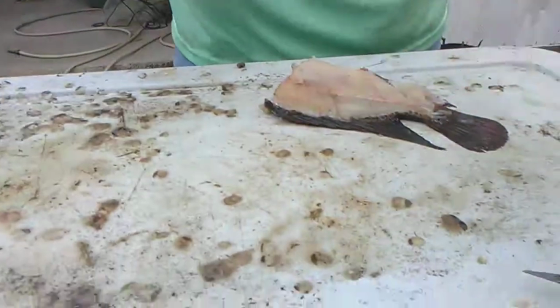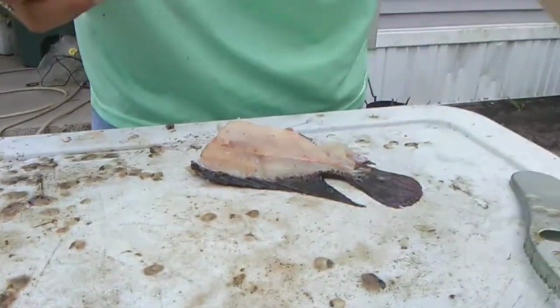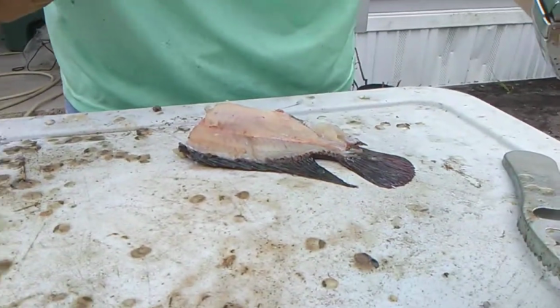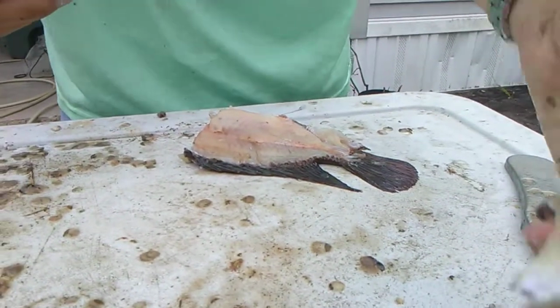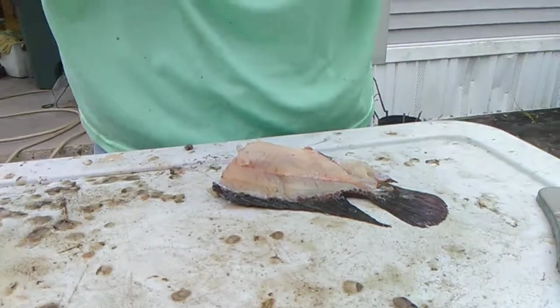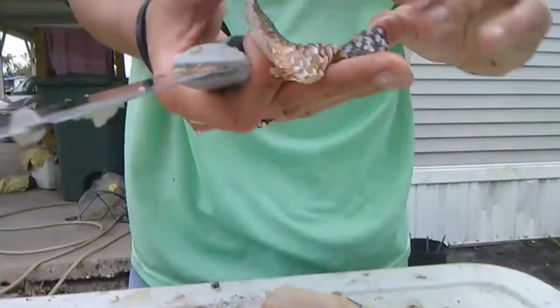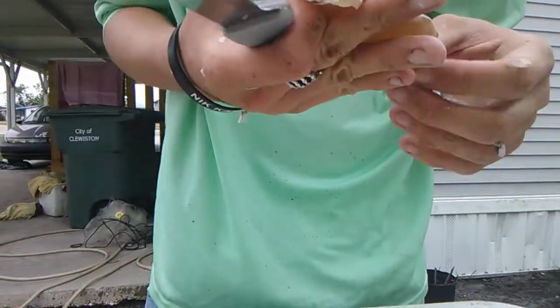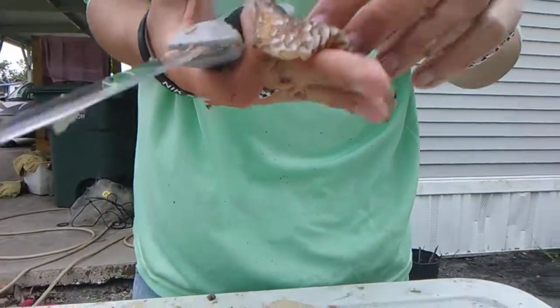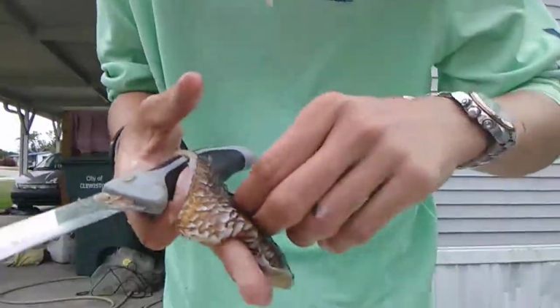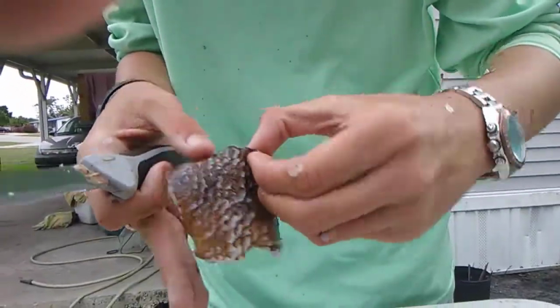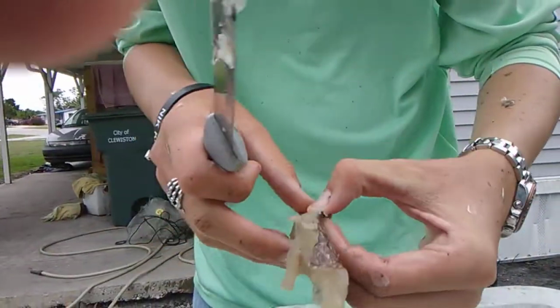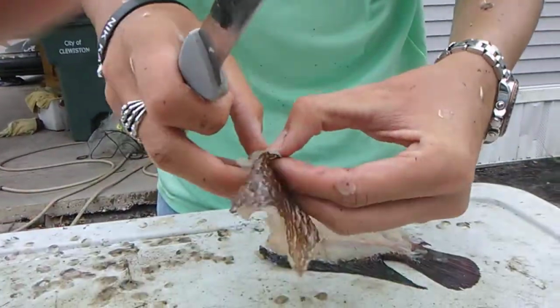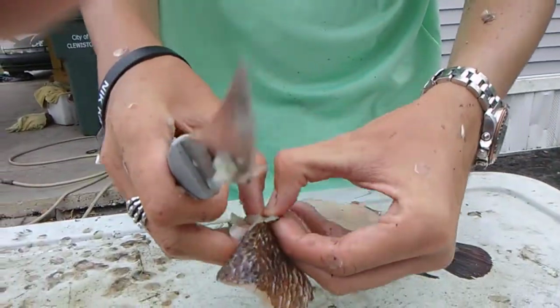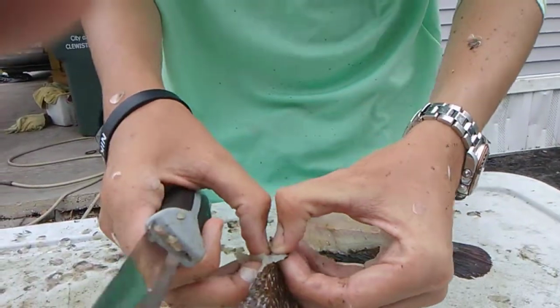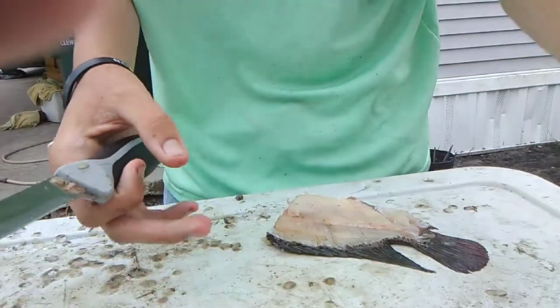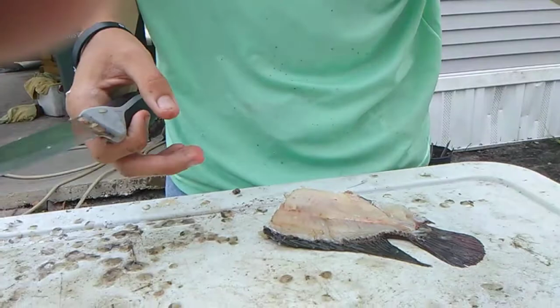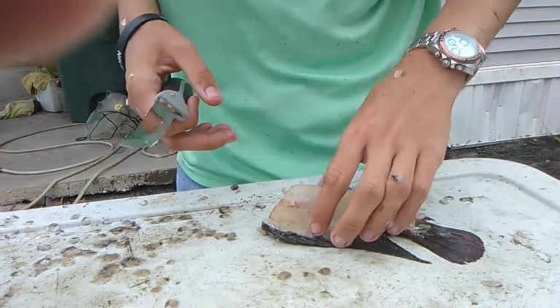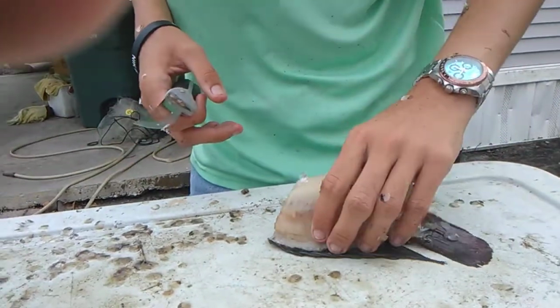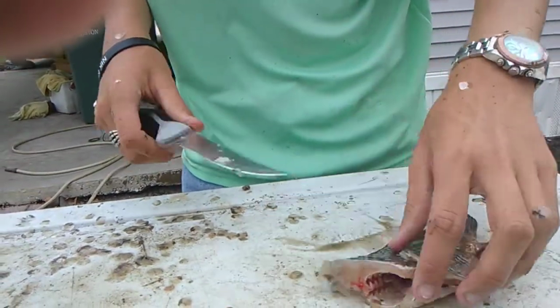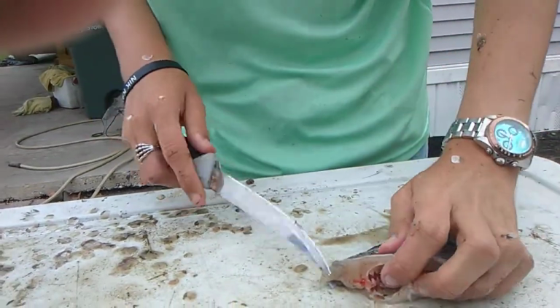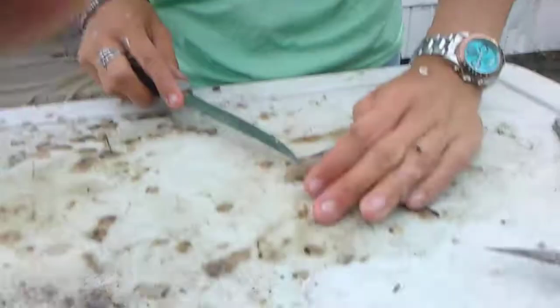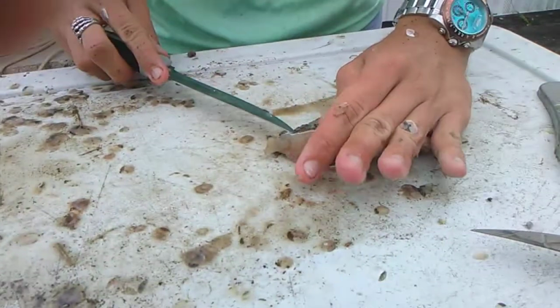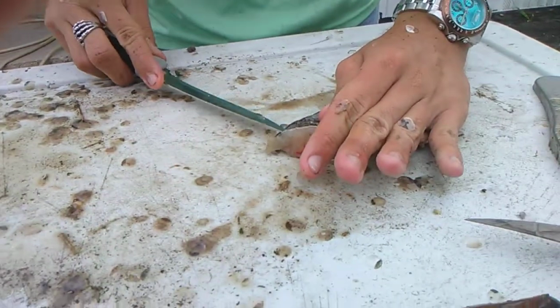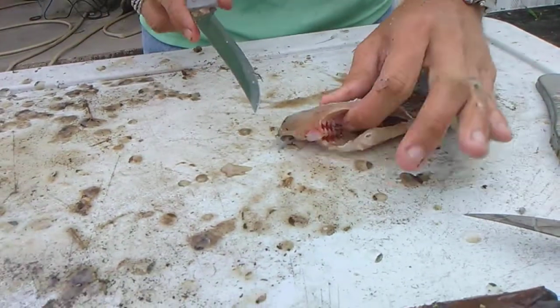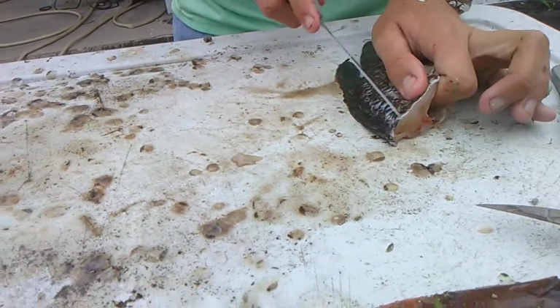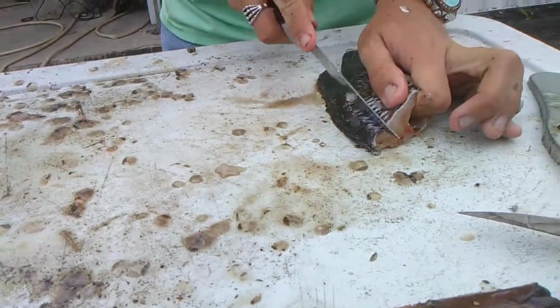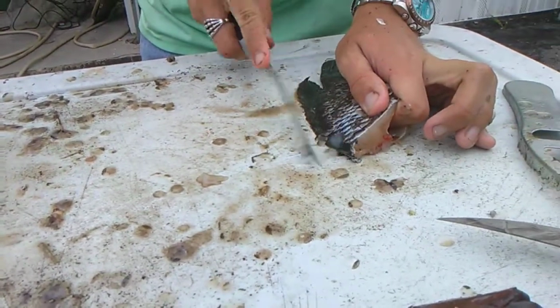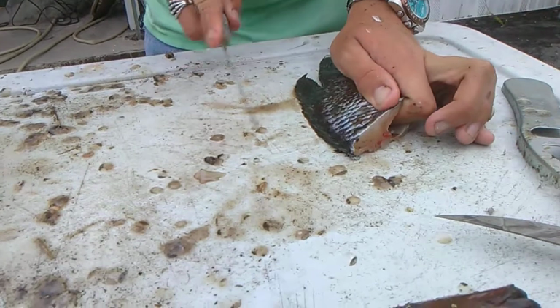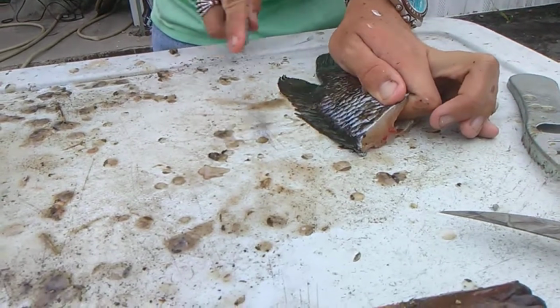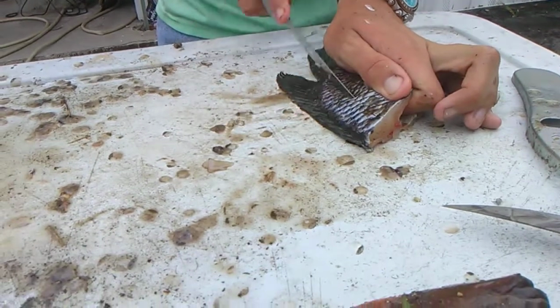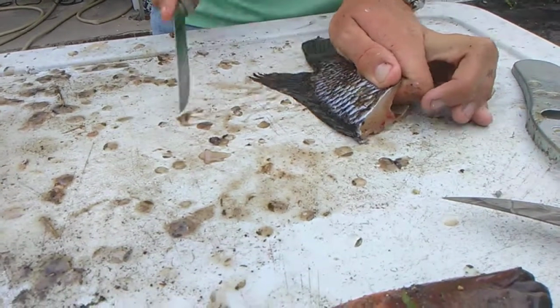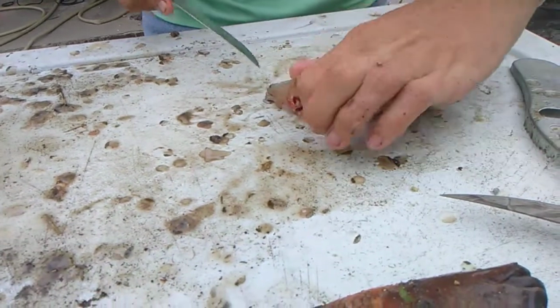To remove the skin, it's a little difficult, but you basically just peel it from the meat — you can do it with pliers, that works easy. The skin is completely up to you if you want it on or off when cooking your fish.